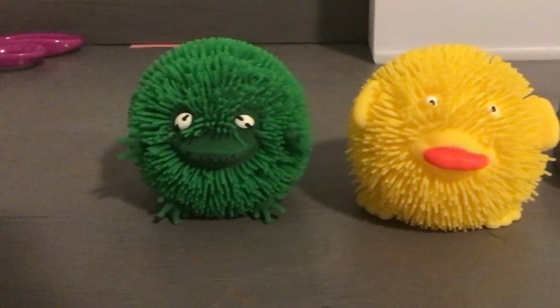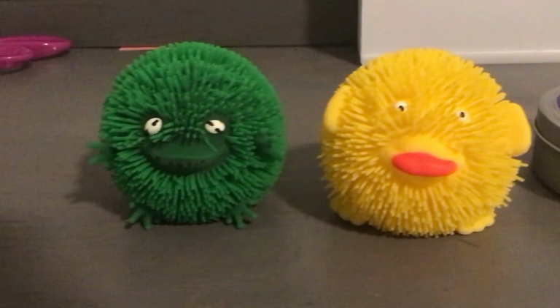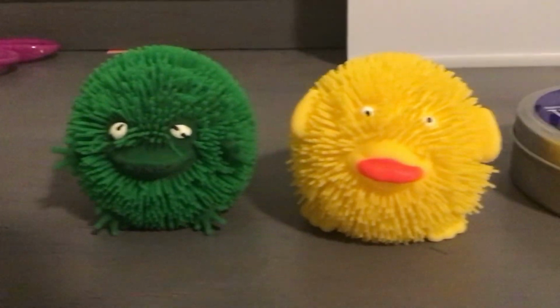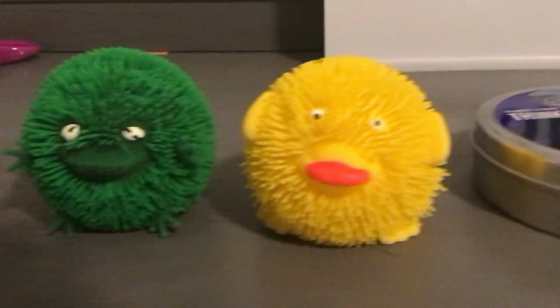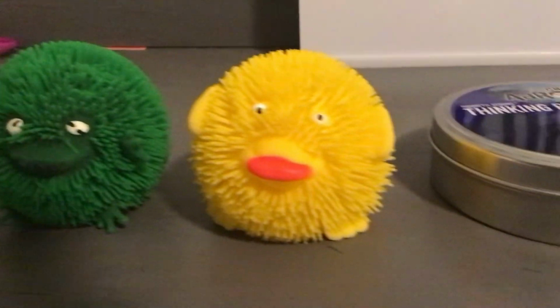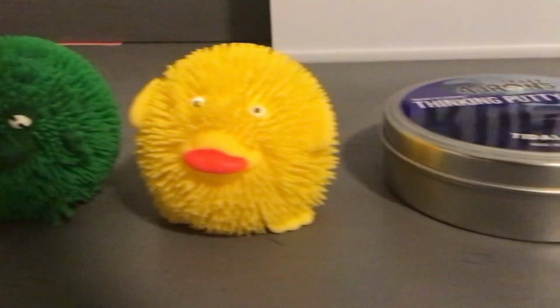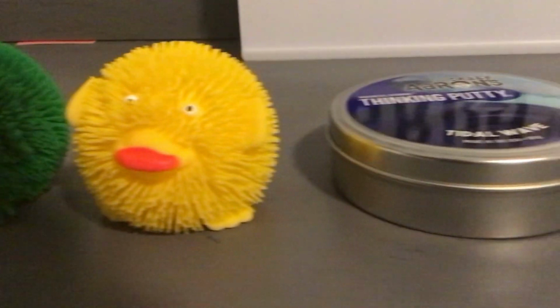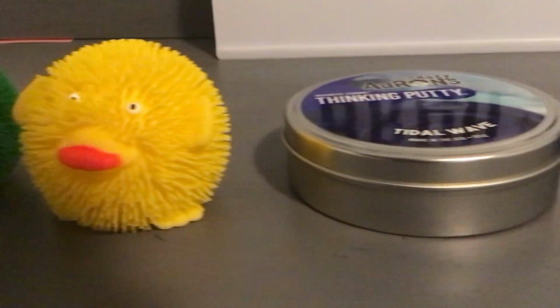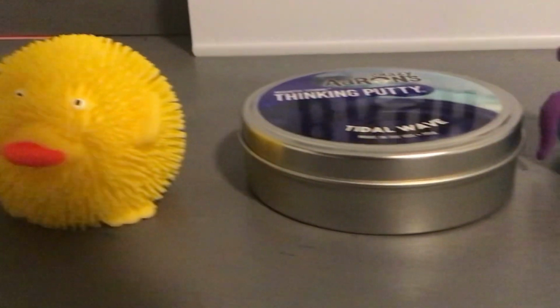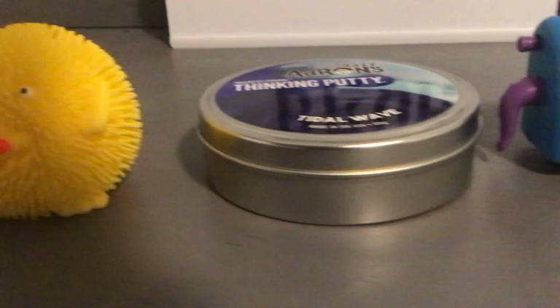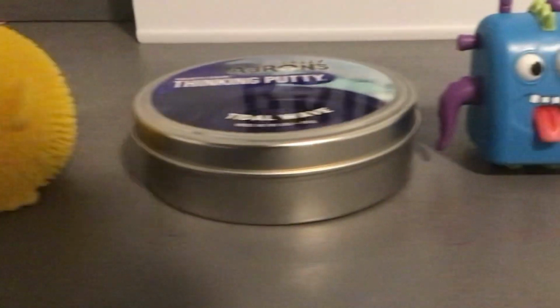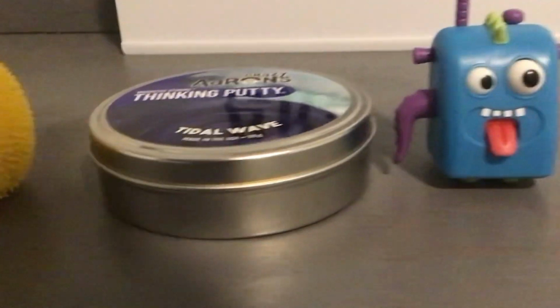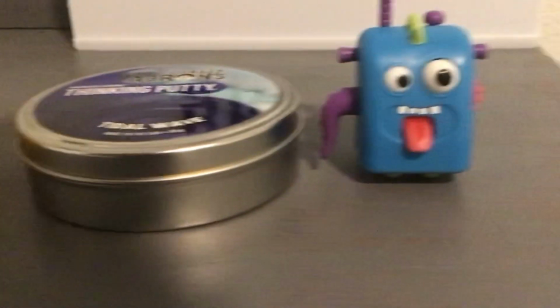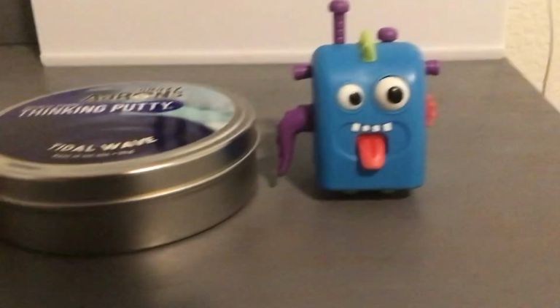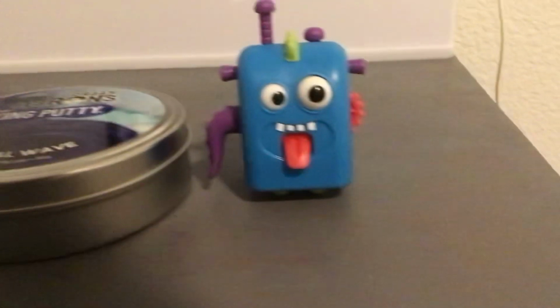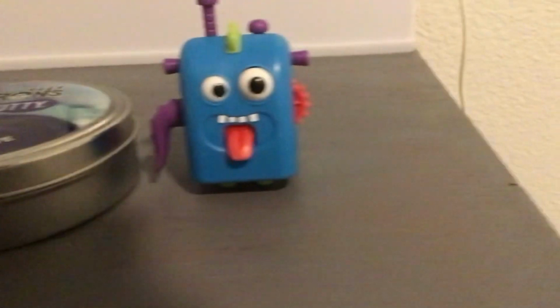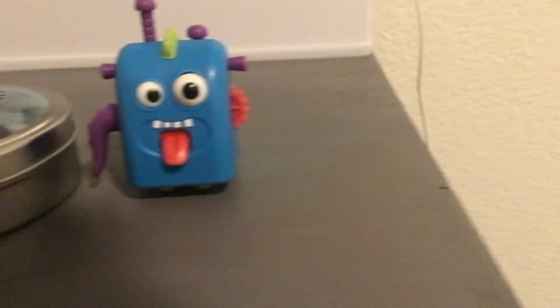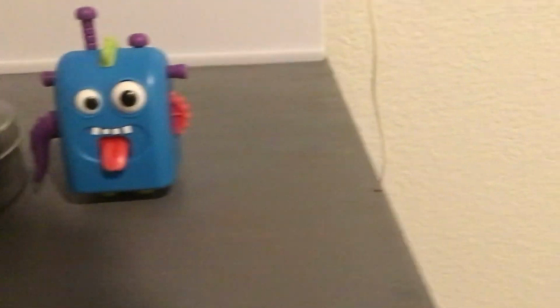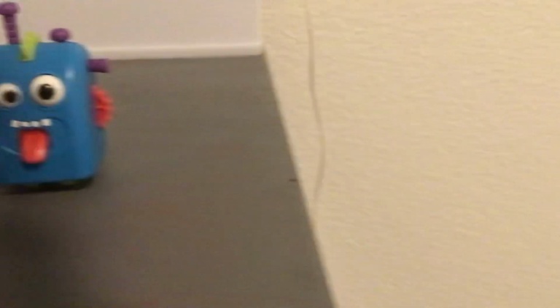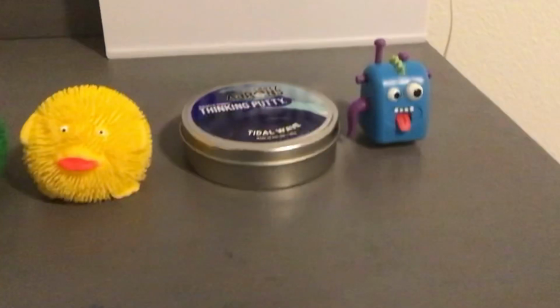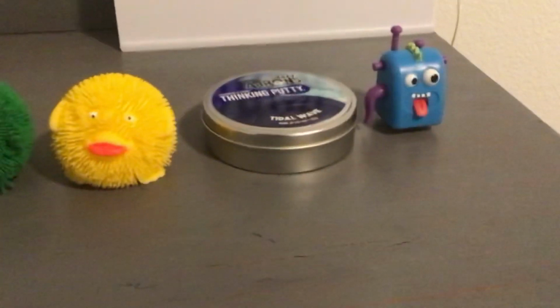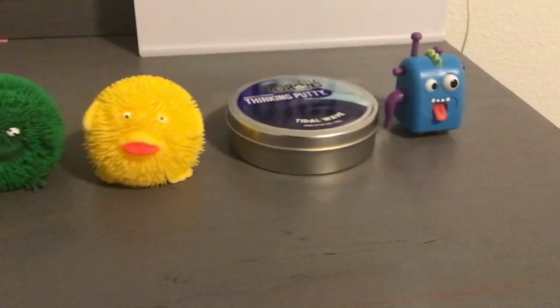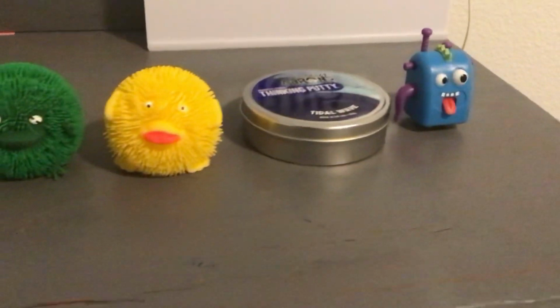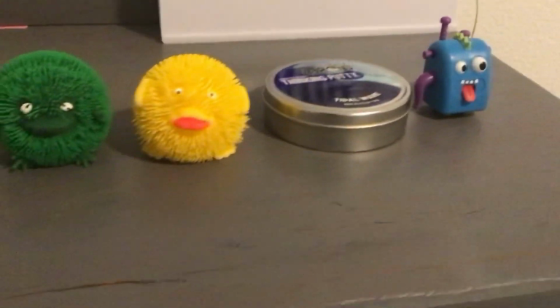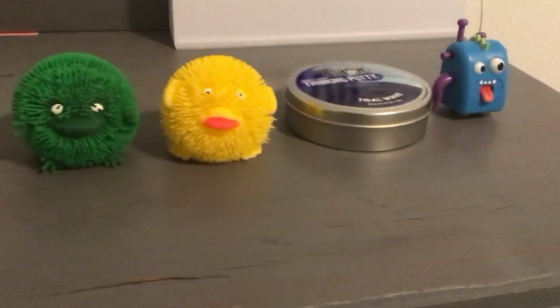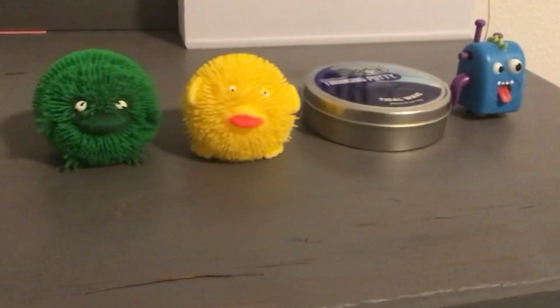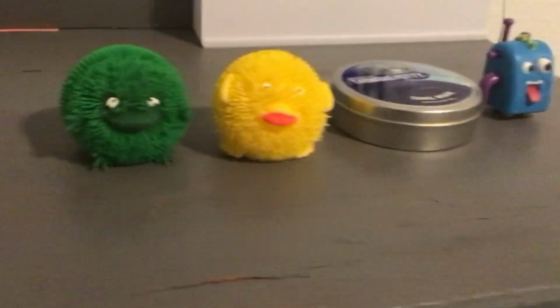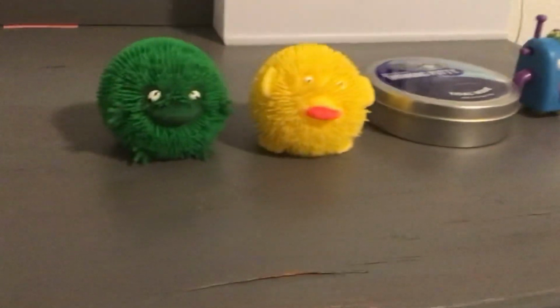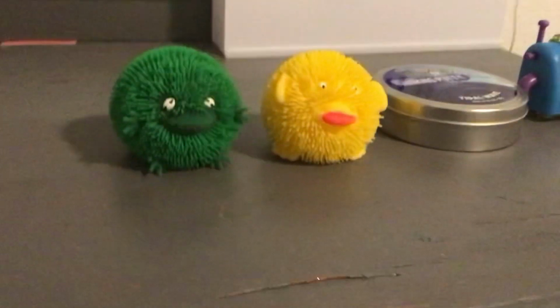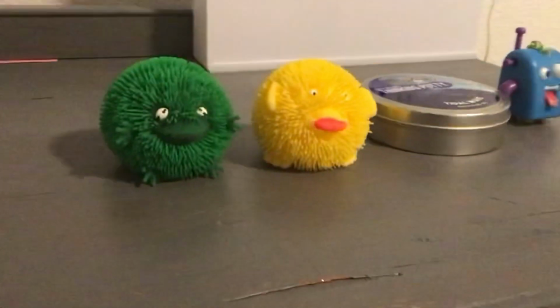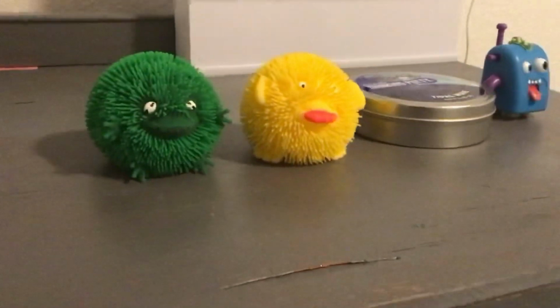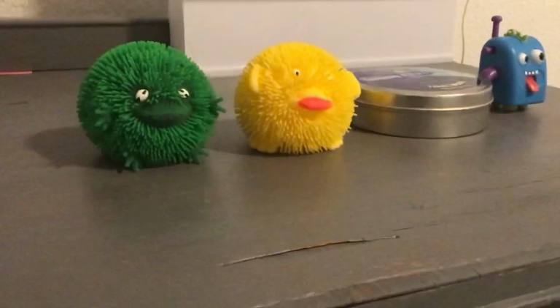Hey B-Army! Welcome back to my YouTube channel. So today I'm going to be showing you guys my new fidget toys I got. So let's get into it.